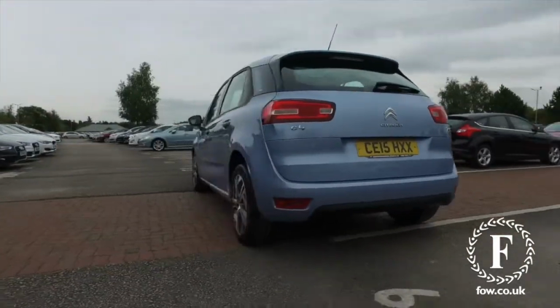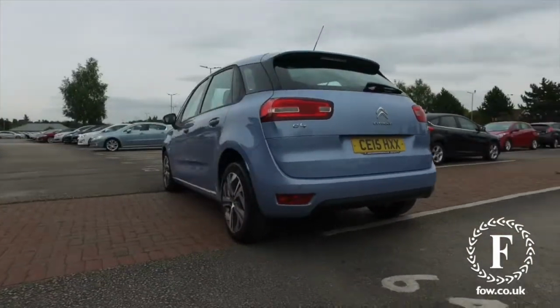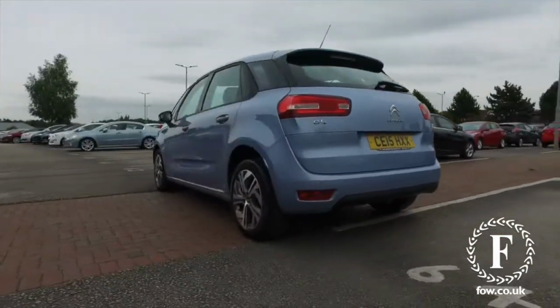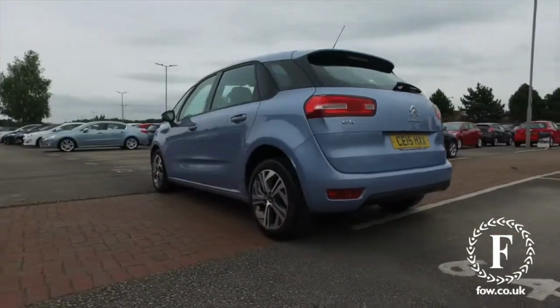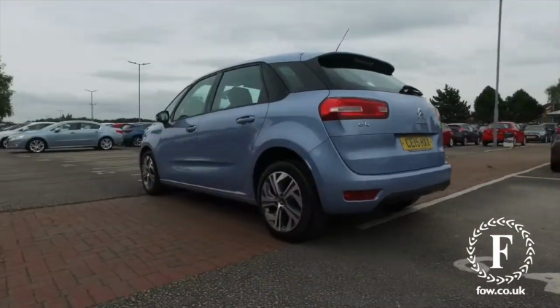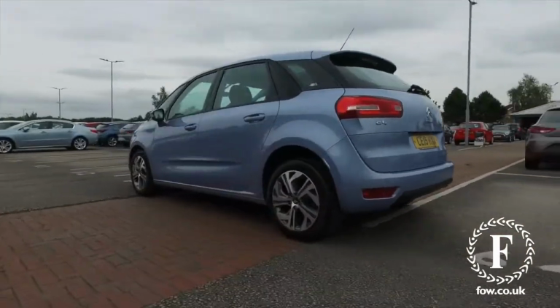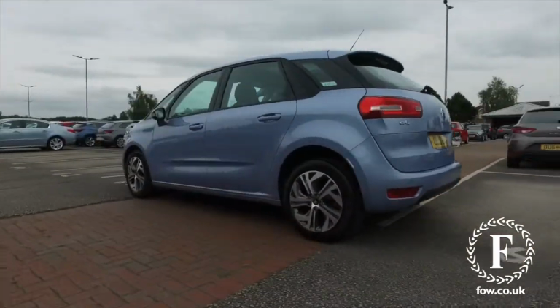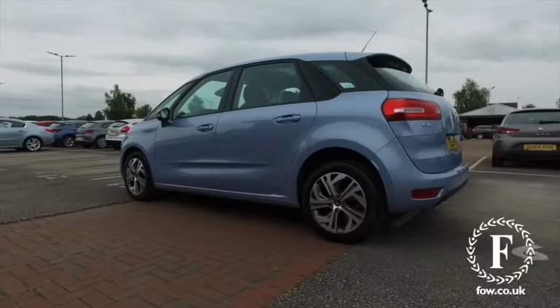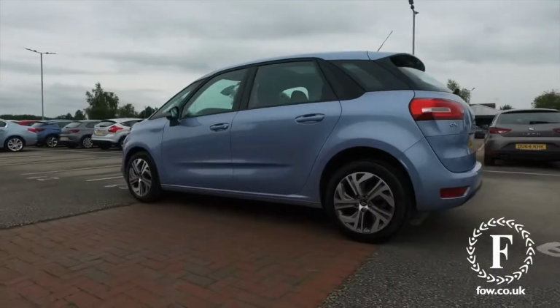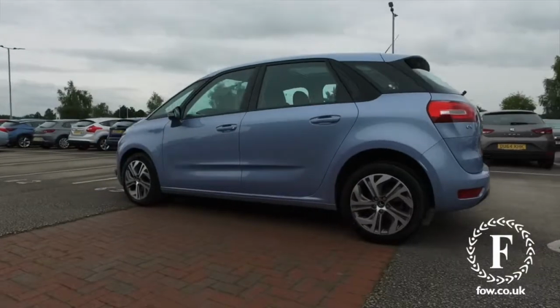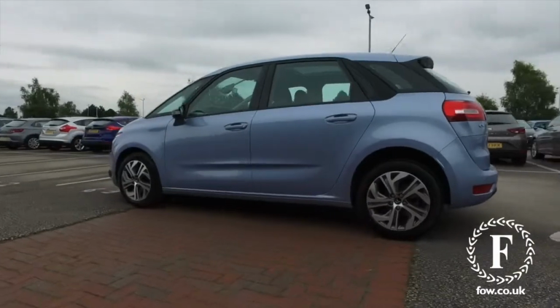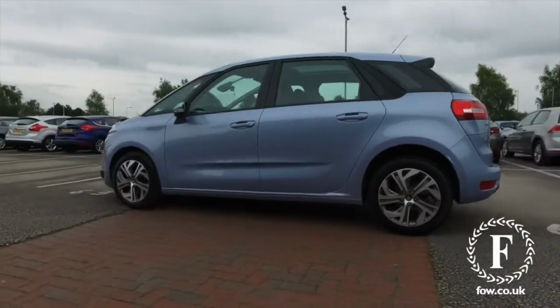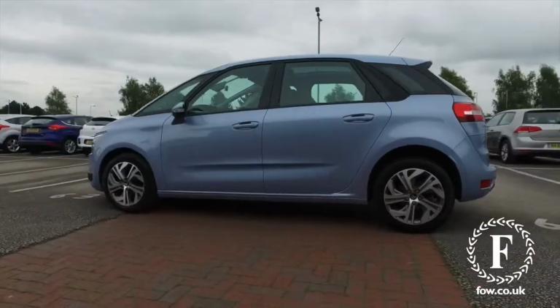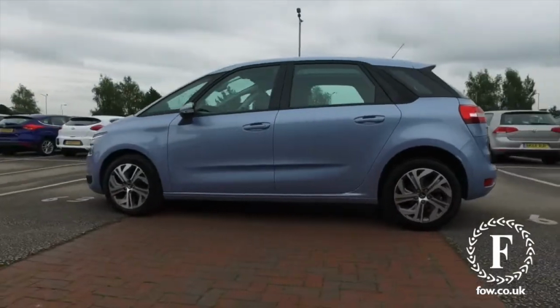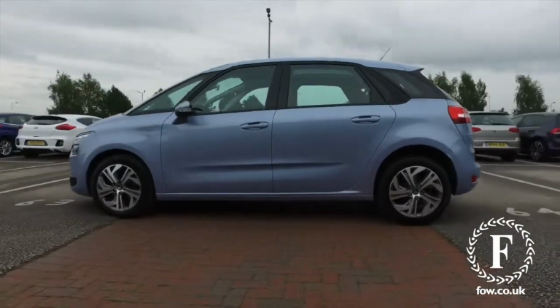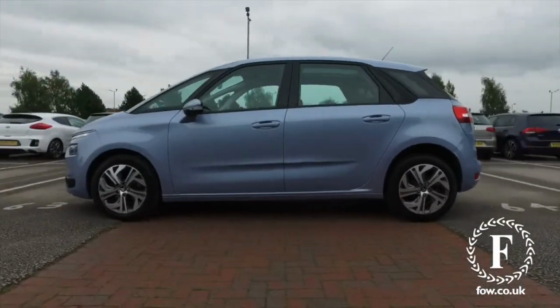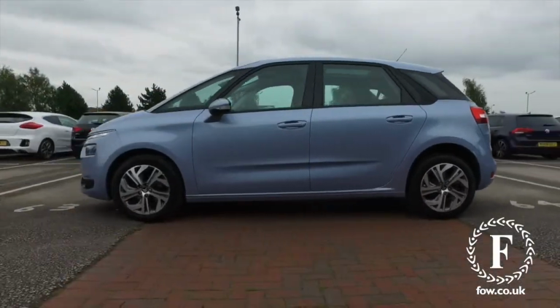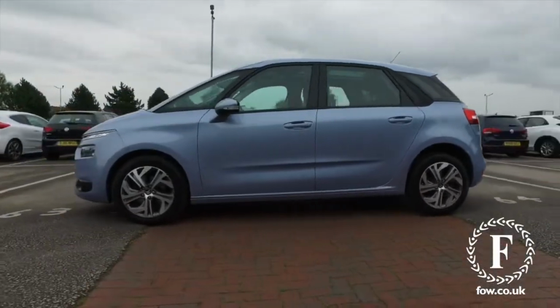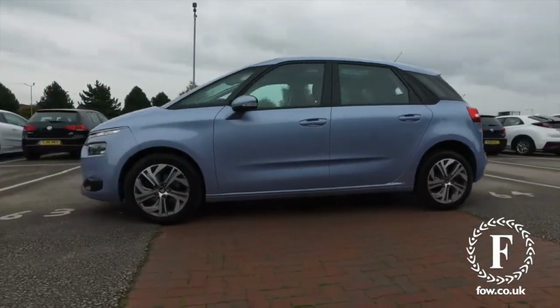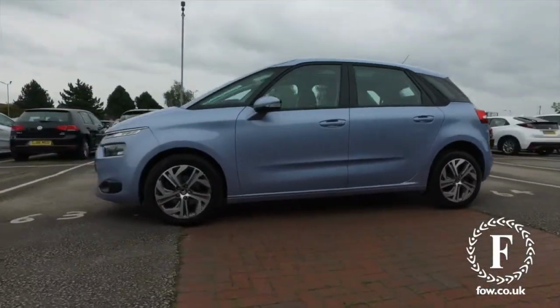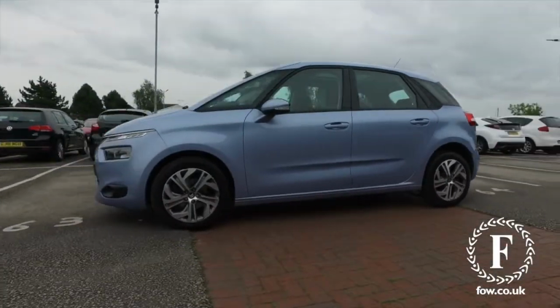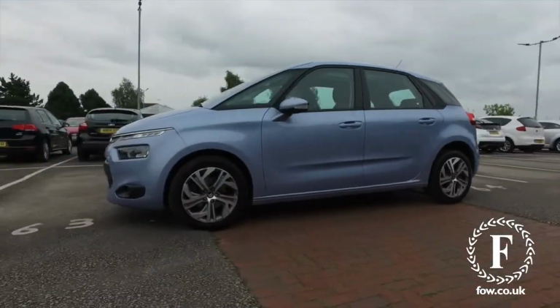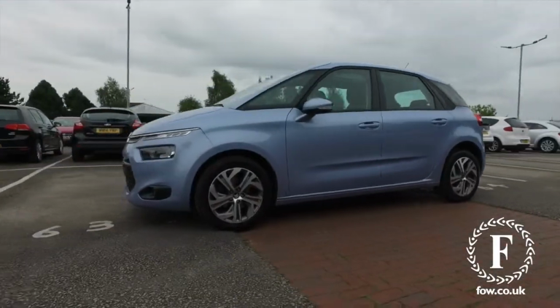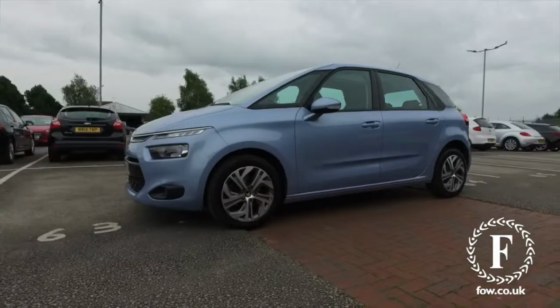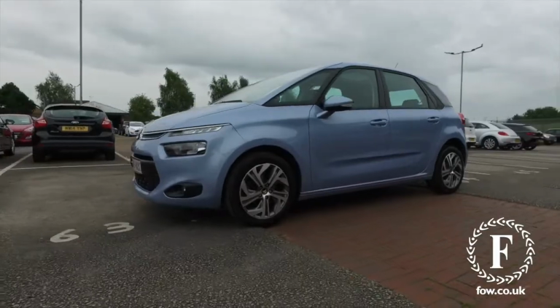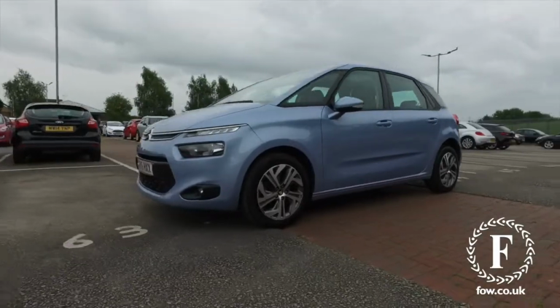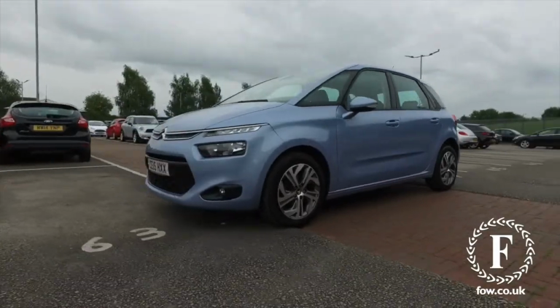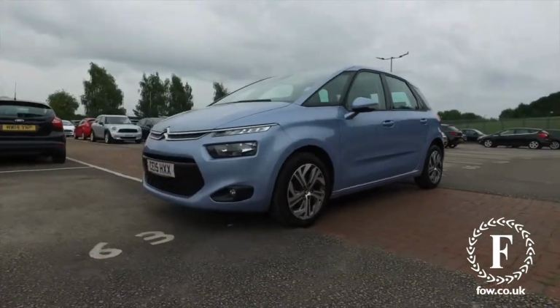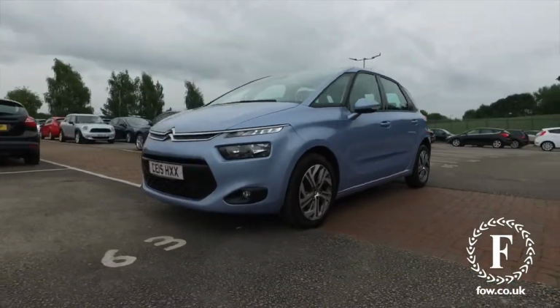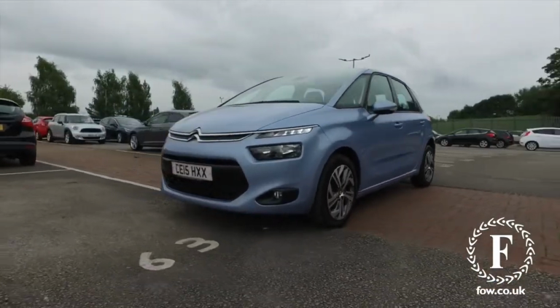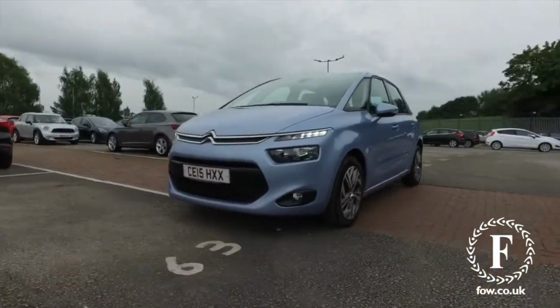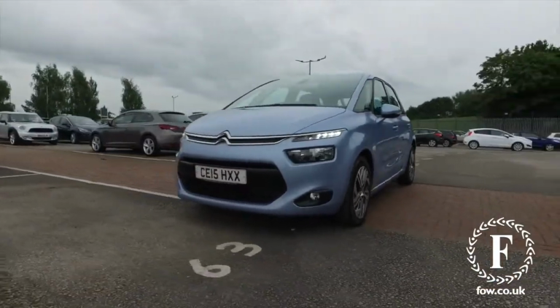You'll find this is dynamic to drive, good fun, and yet the 1.6 diesel does offer great running costs — about 70 mpg combined, so that's good.